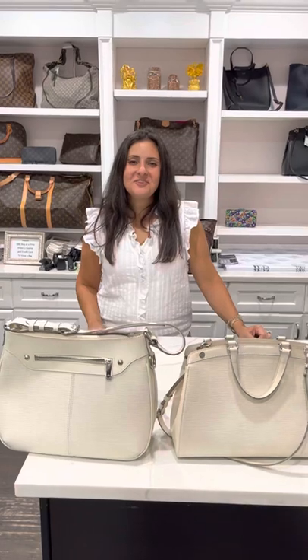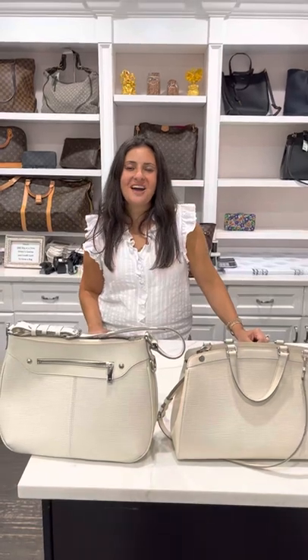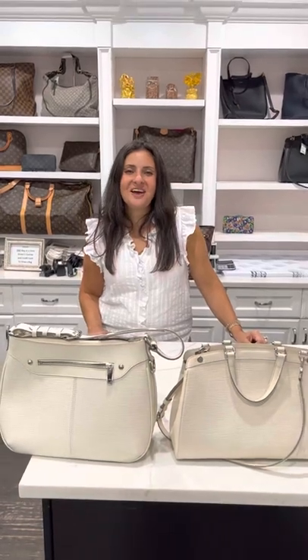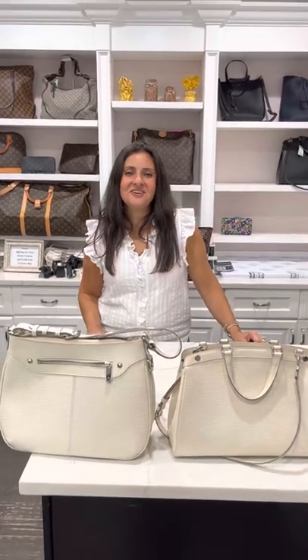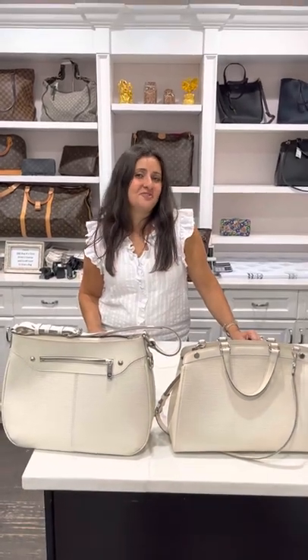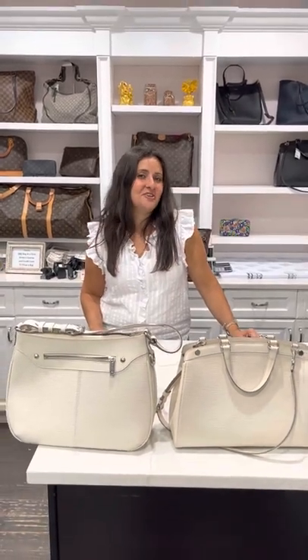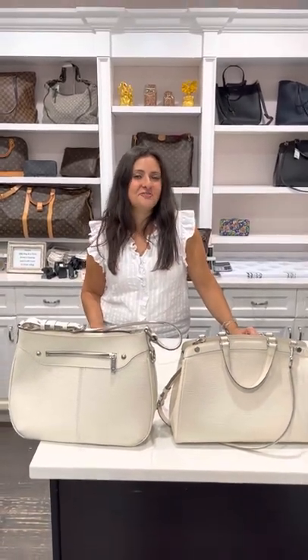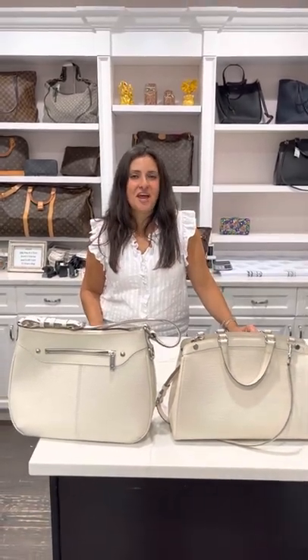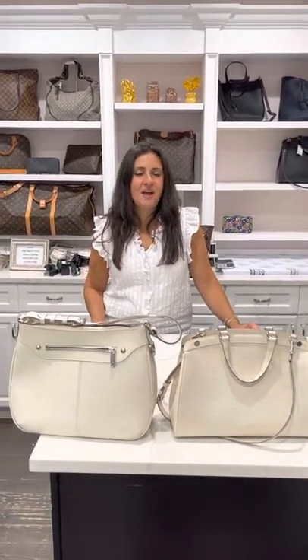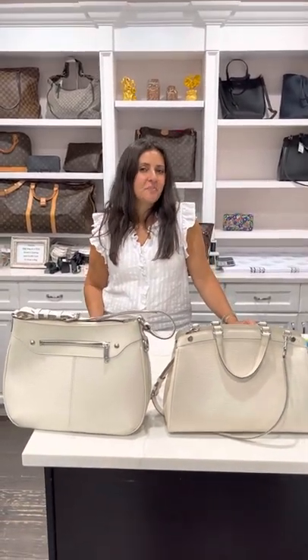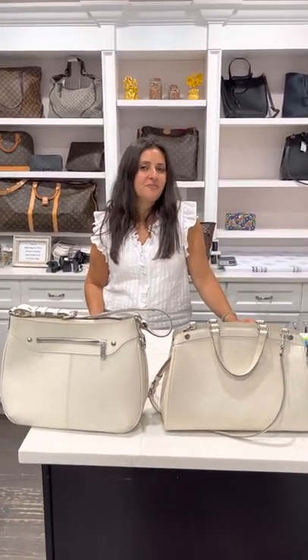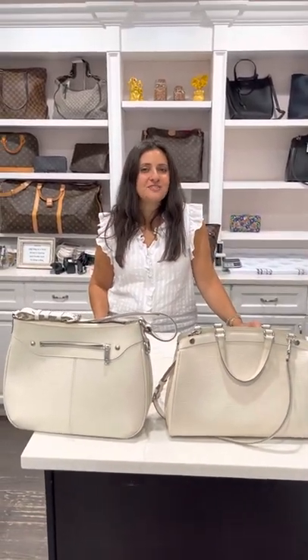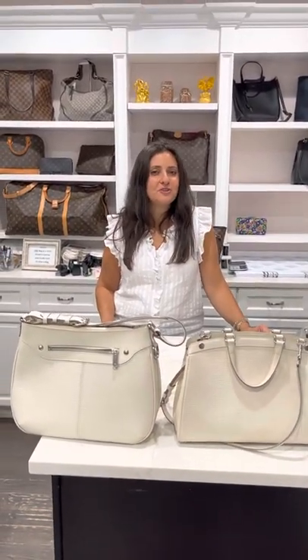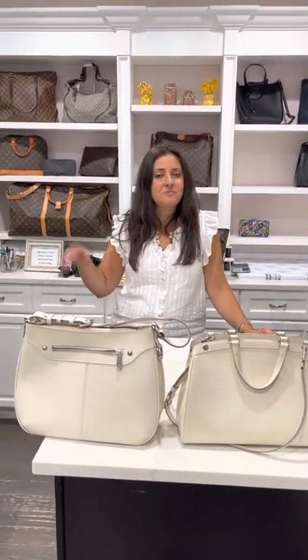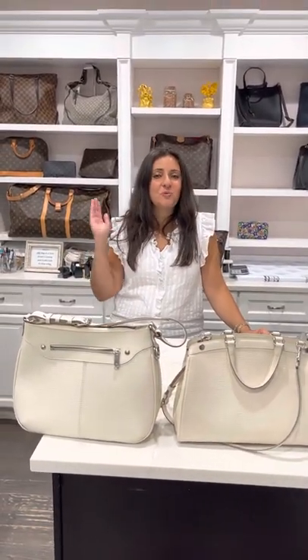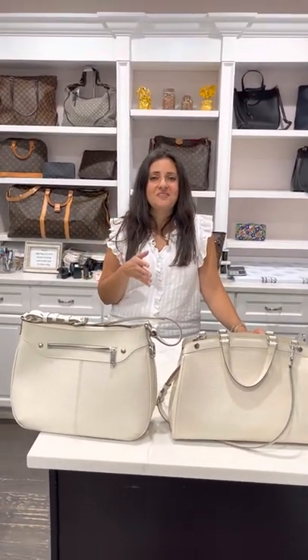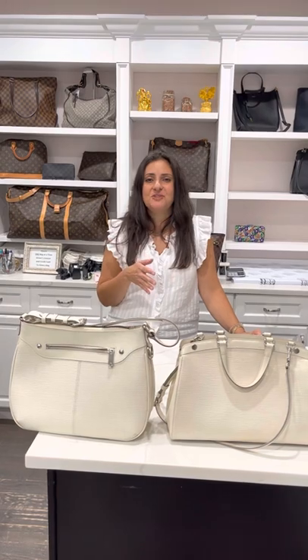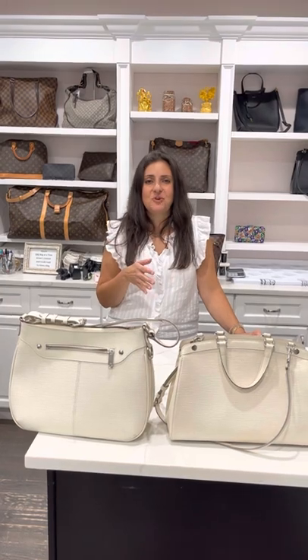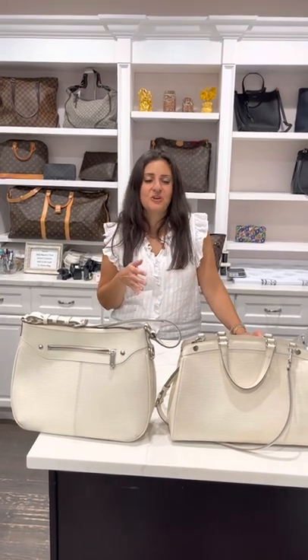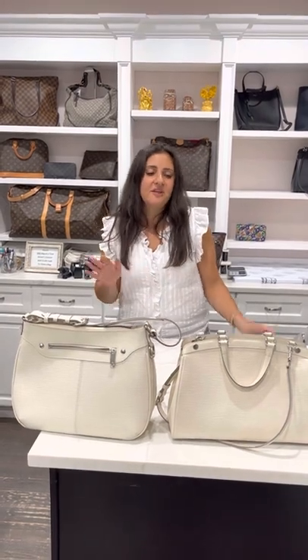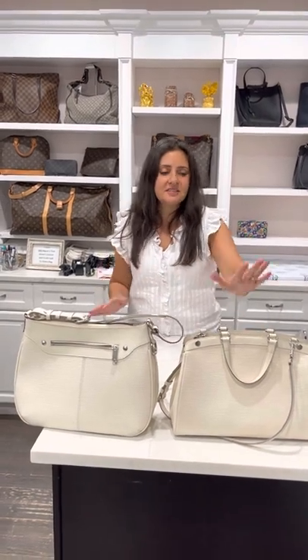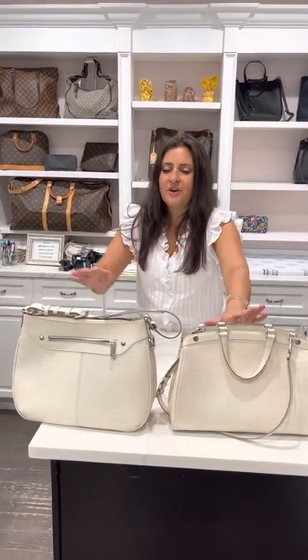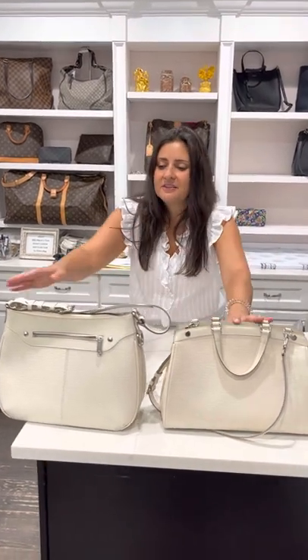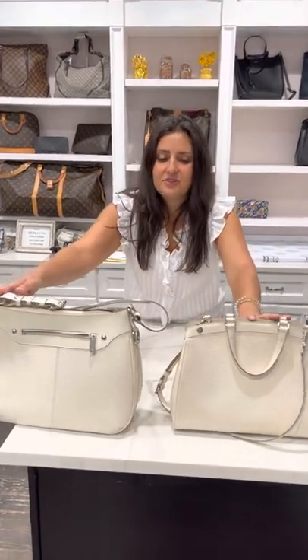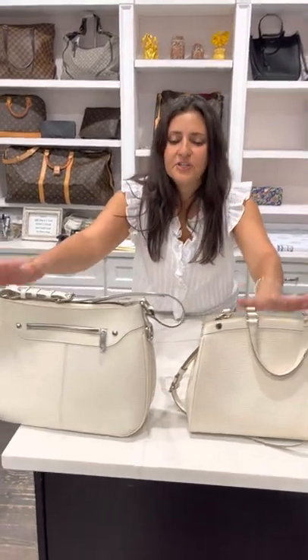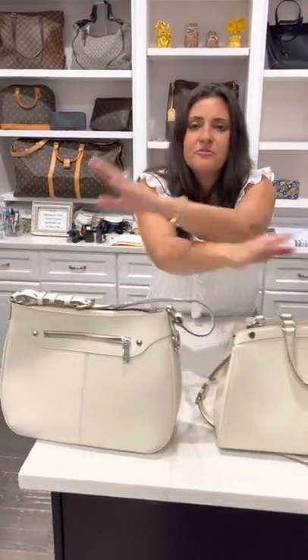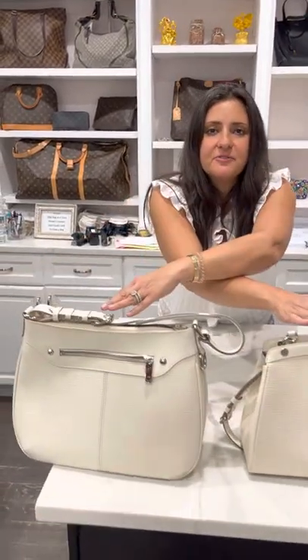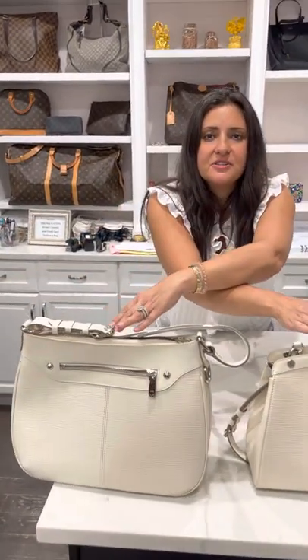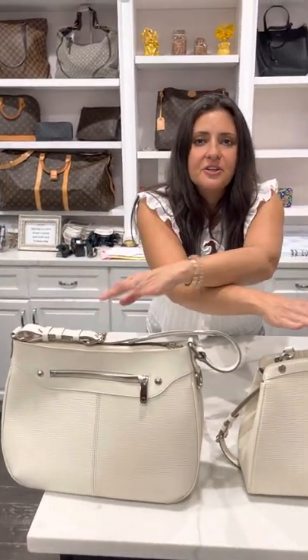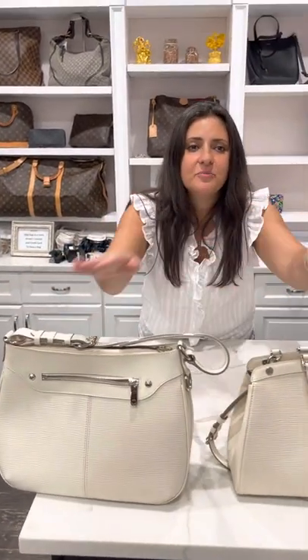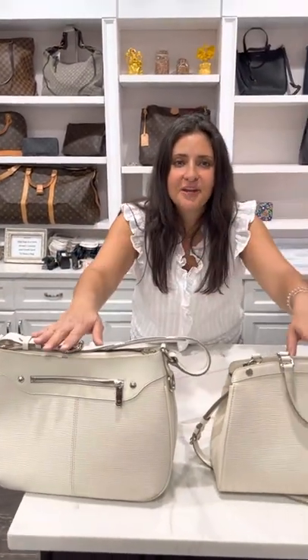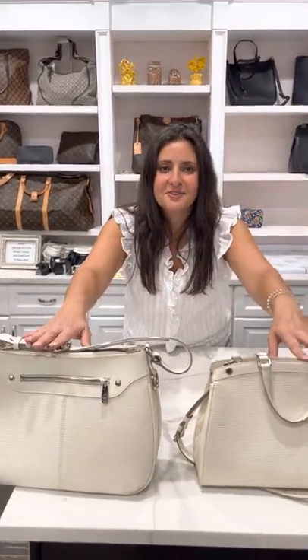Louis Vuitton lovers, if you're looking for an Epi Ivory bag for your summer trips, well we have them here in store for you. This is the Brayen, this is the Tureen — nope, vice versa, nope — Brayen, Tureen.